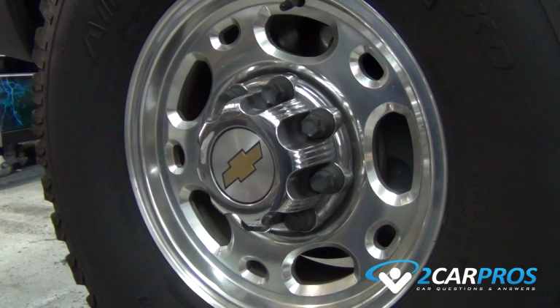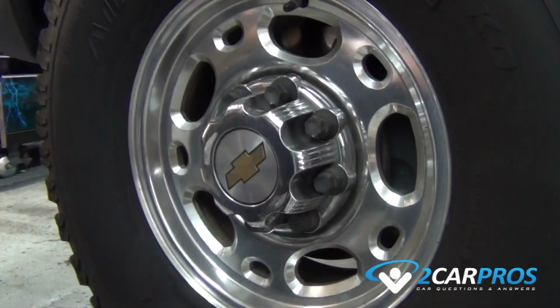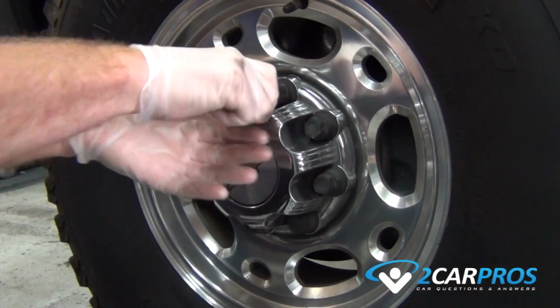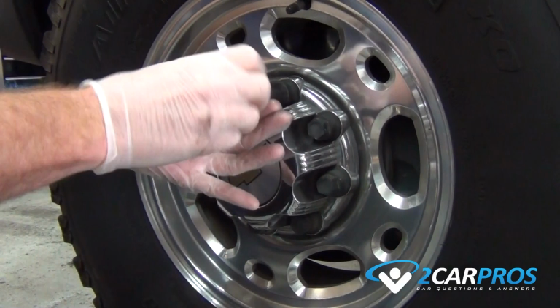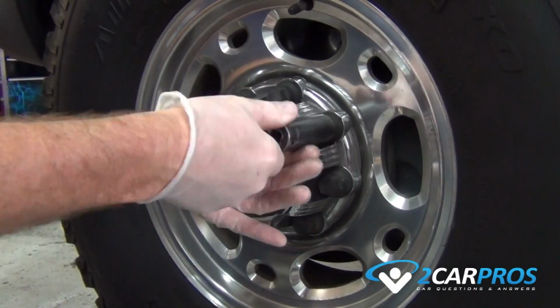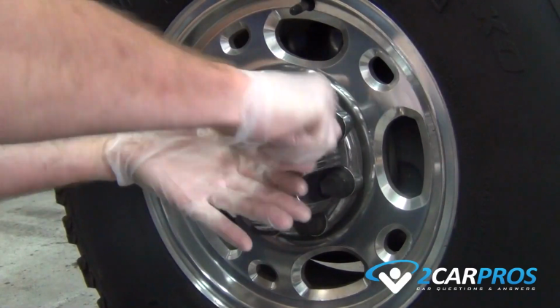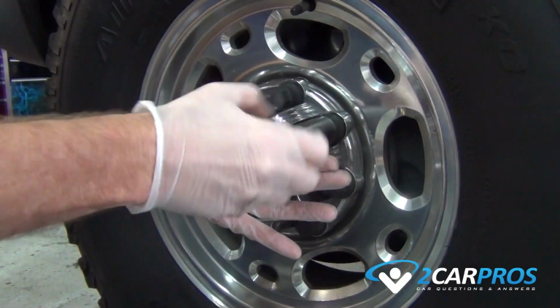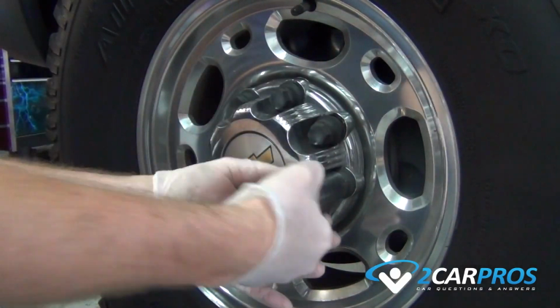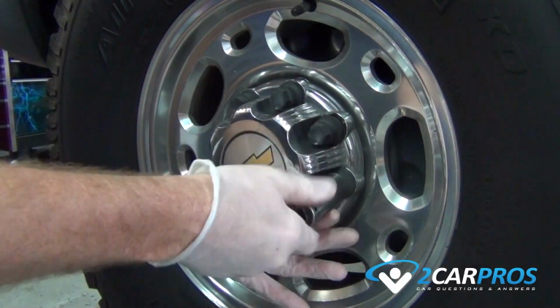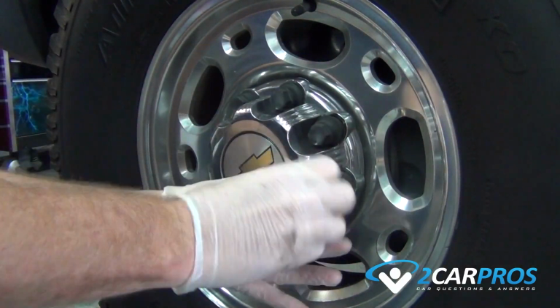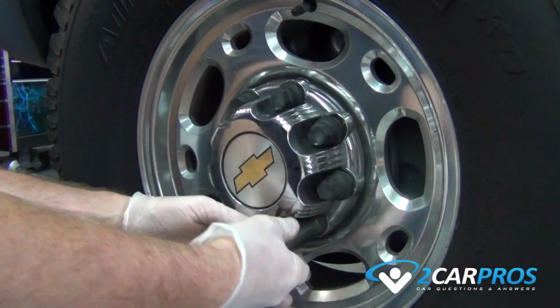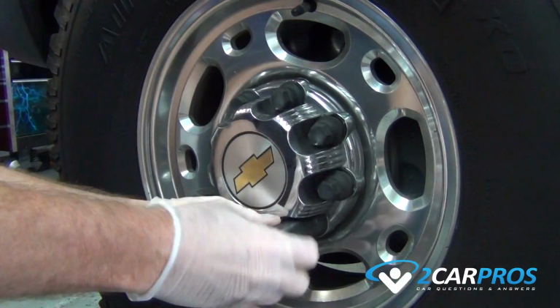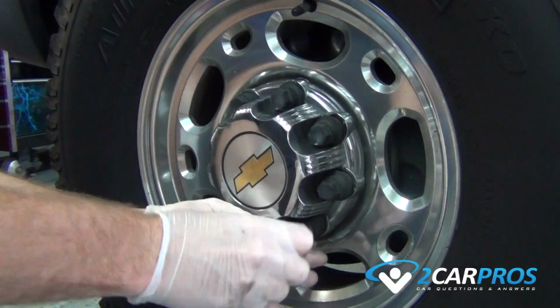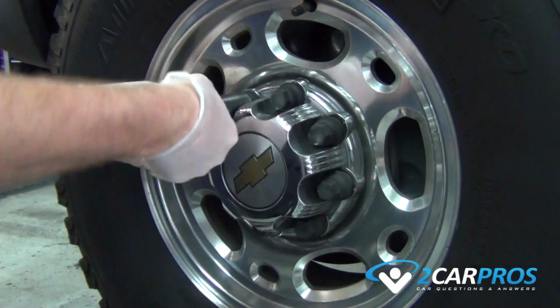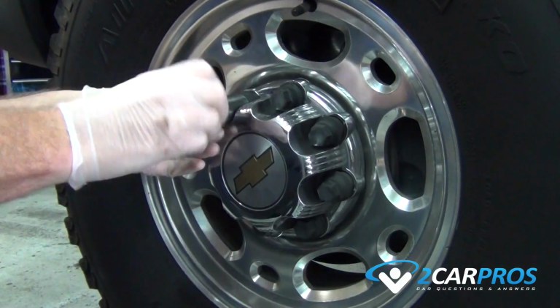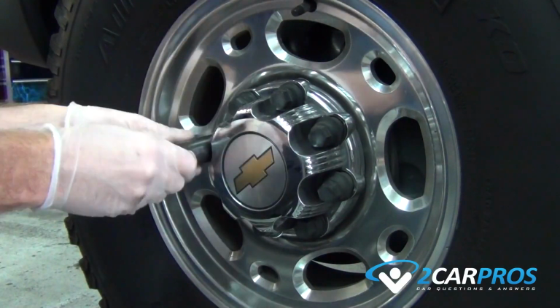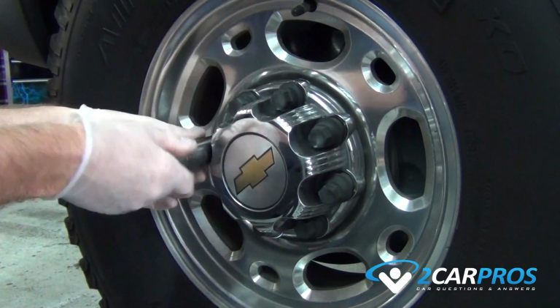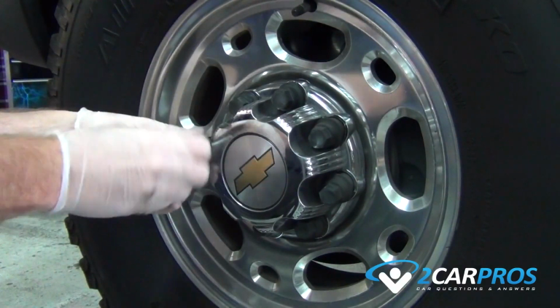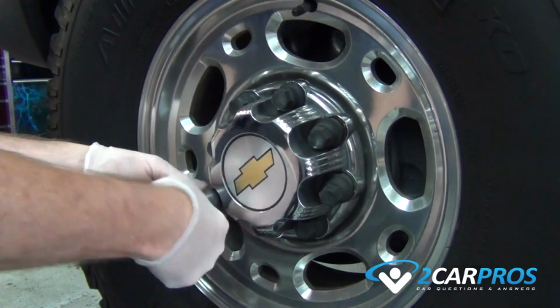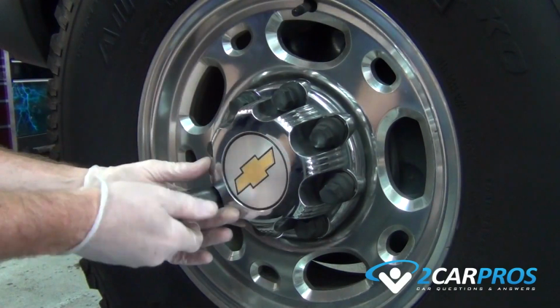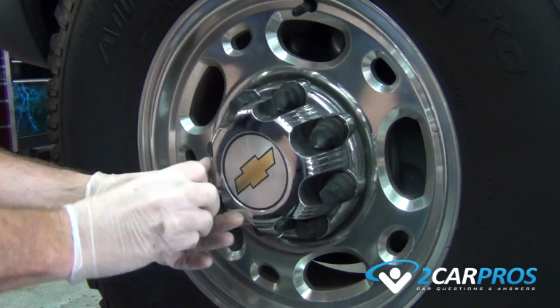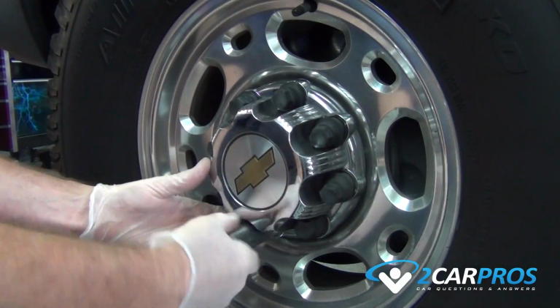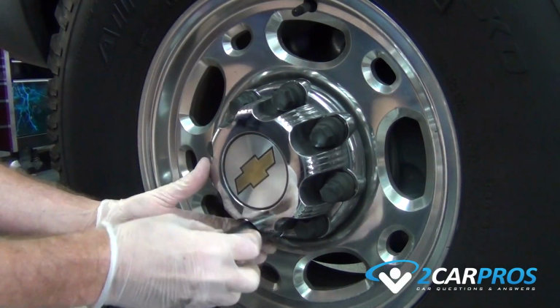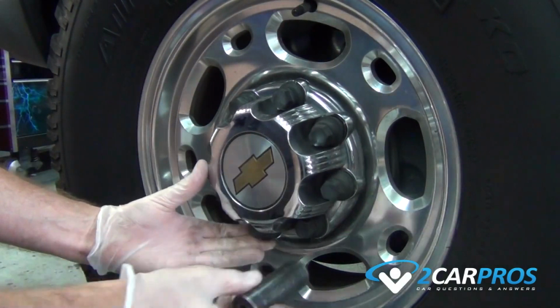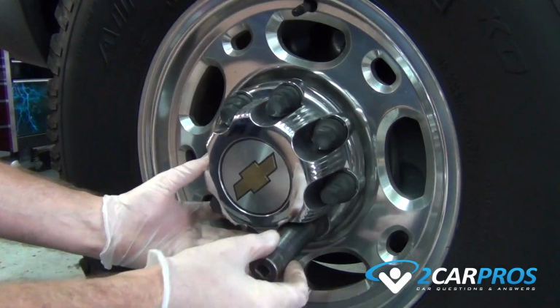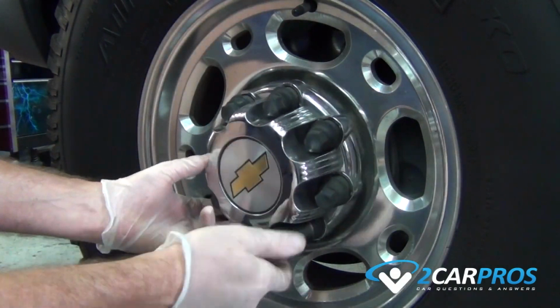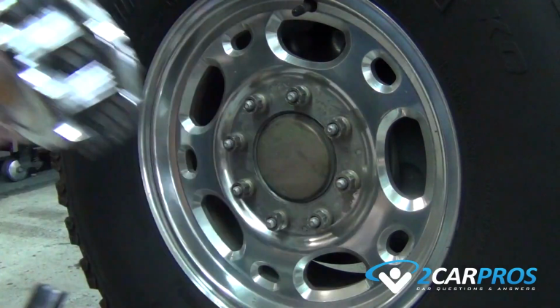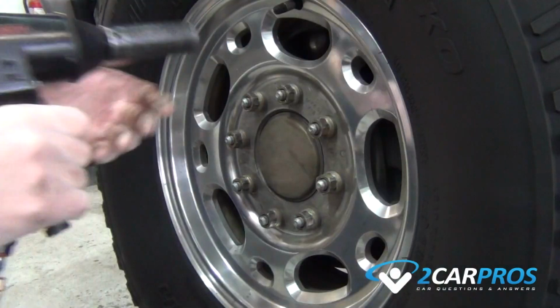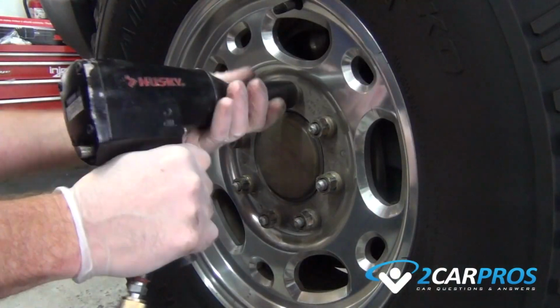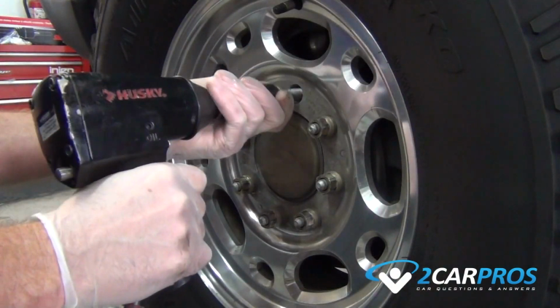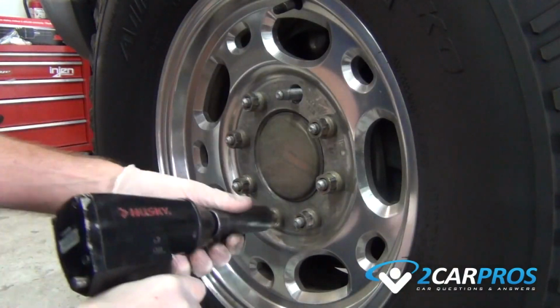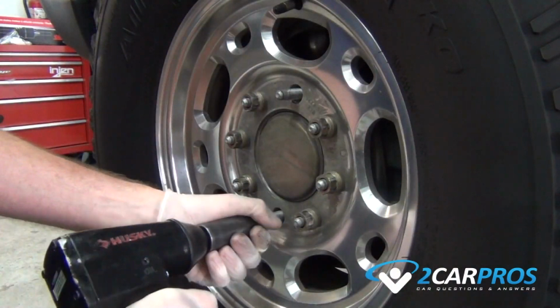First step is to suspend the front end with the e-brake on while the vehicle is on level ground. Then remove the lug nut cover and lug nuts, allowing you to remove the wheel from the vehicle.